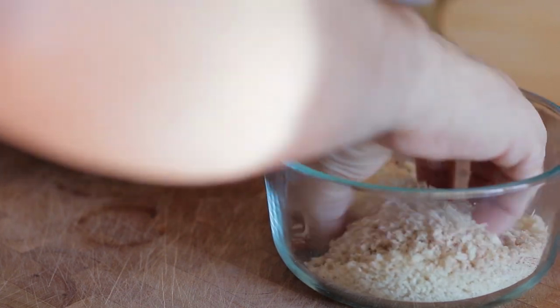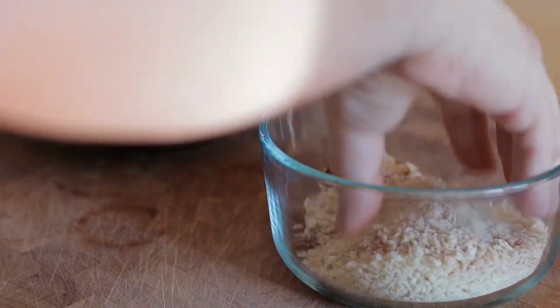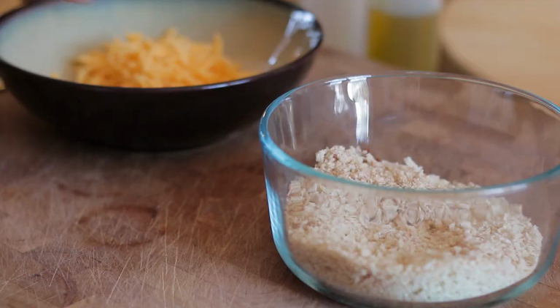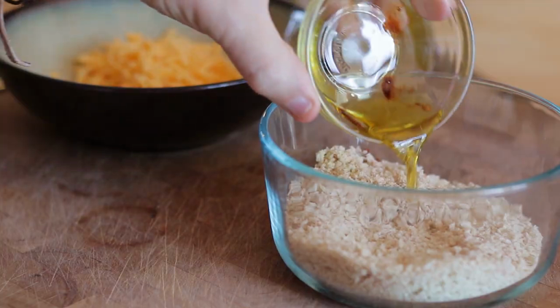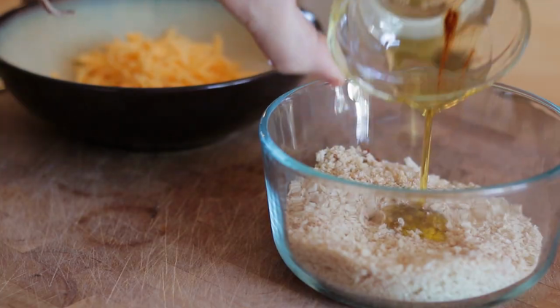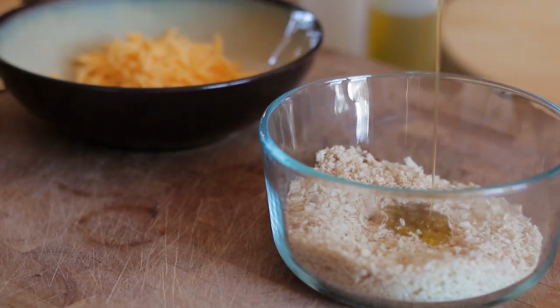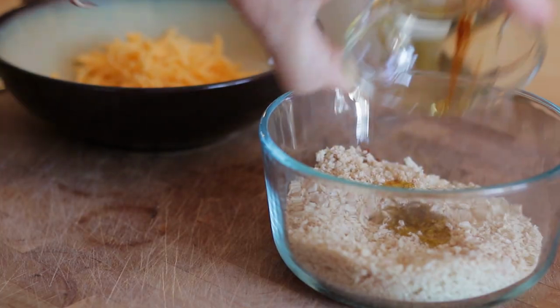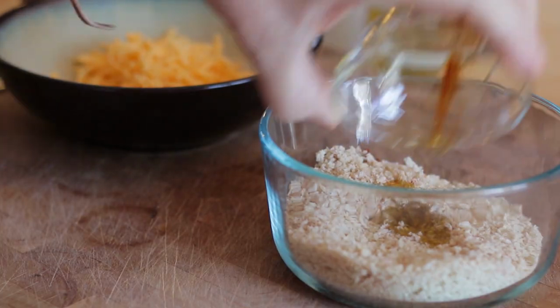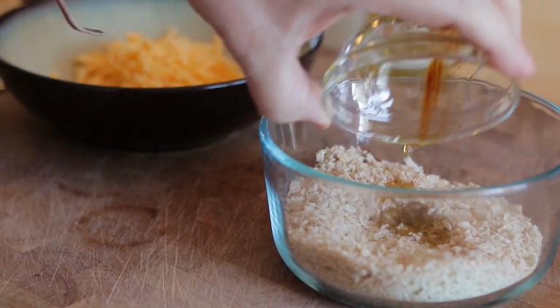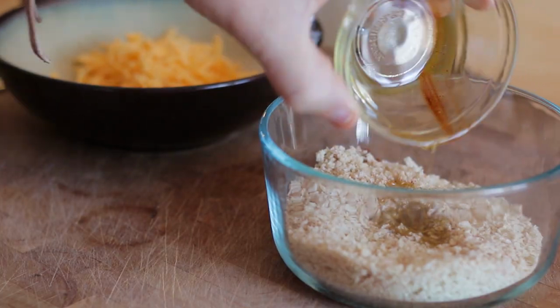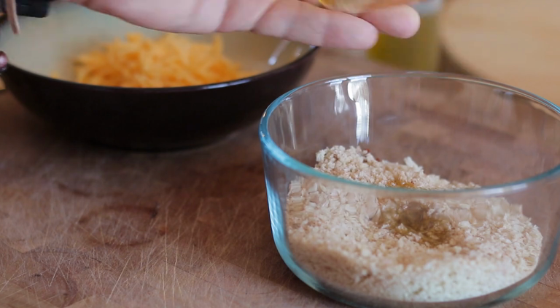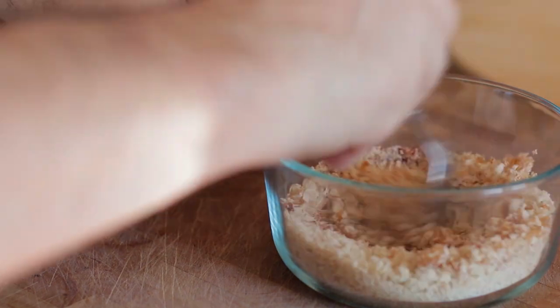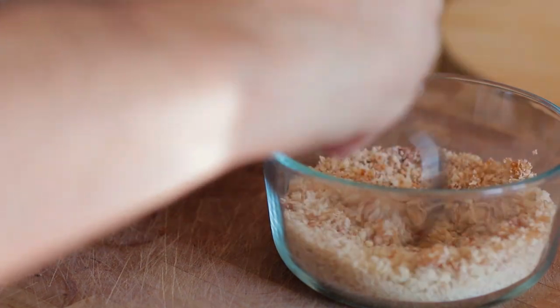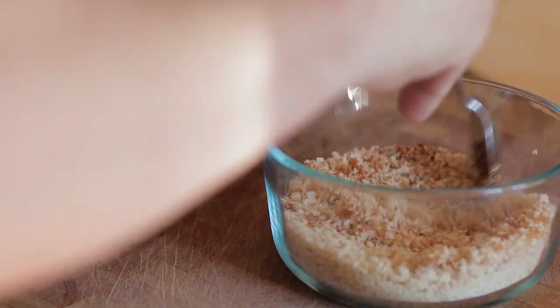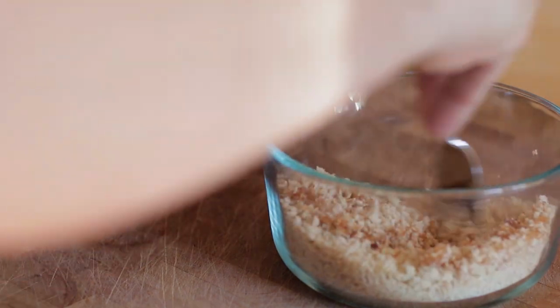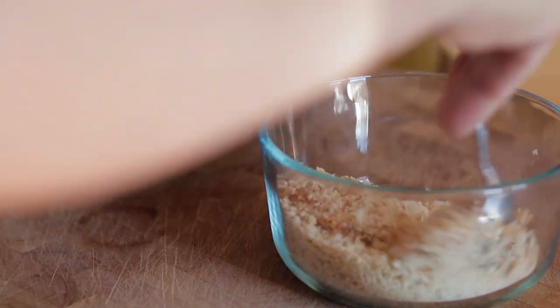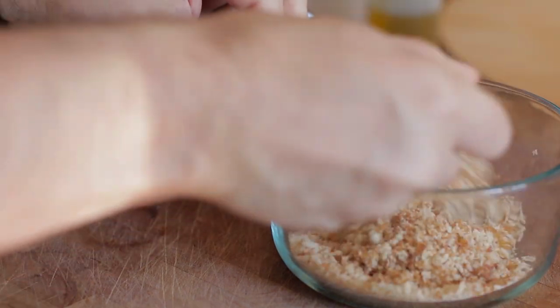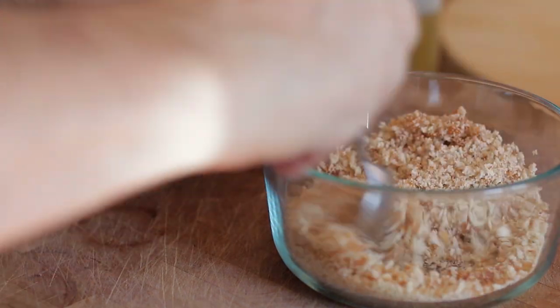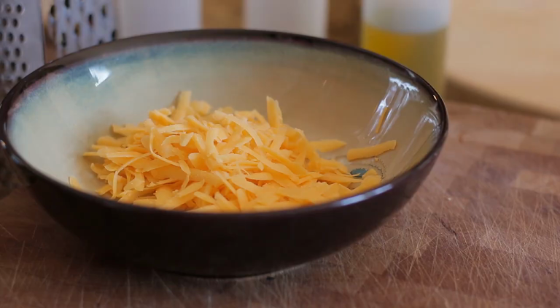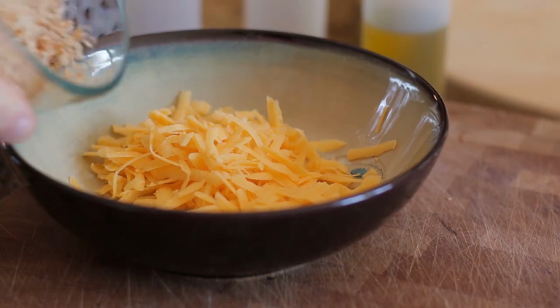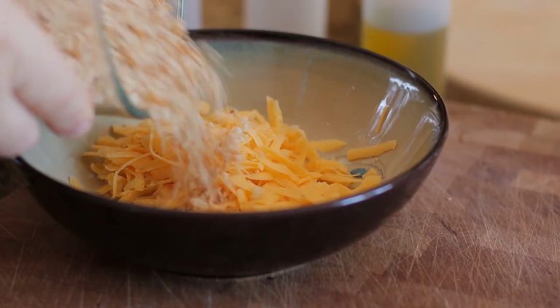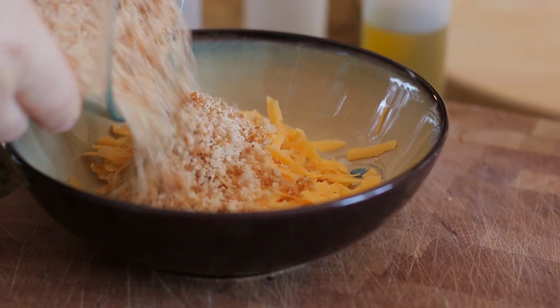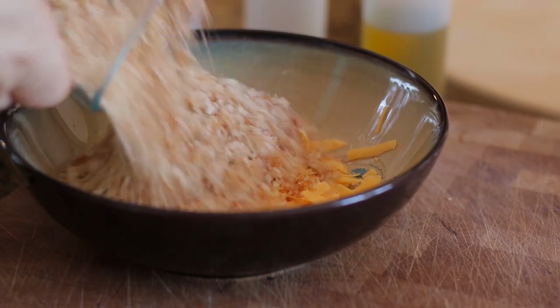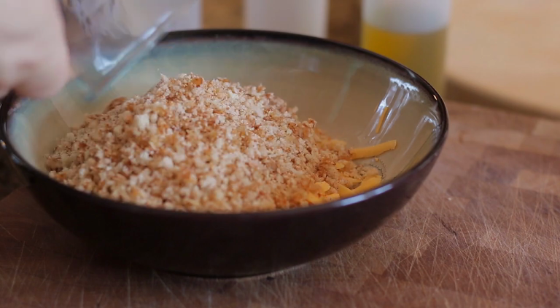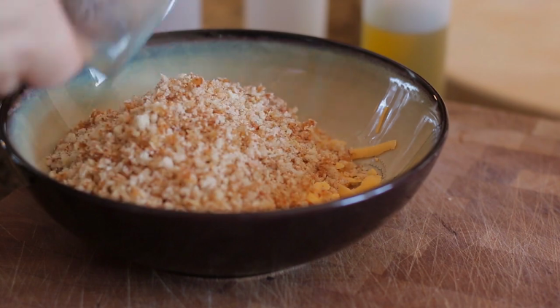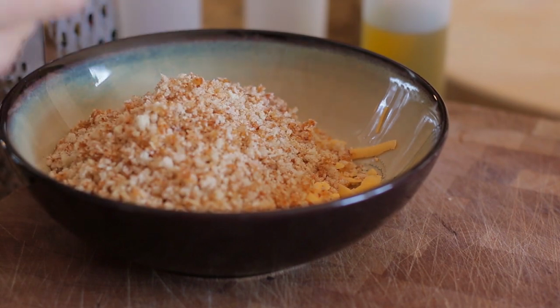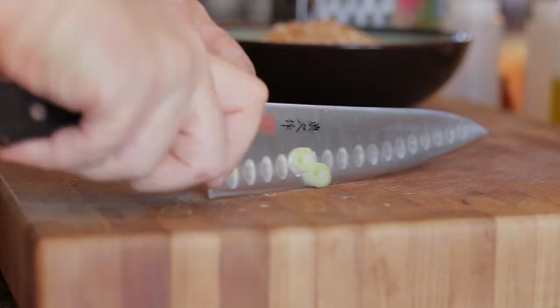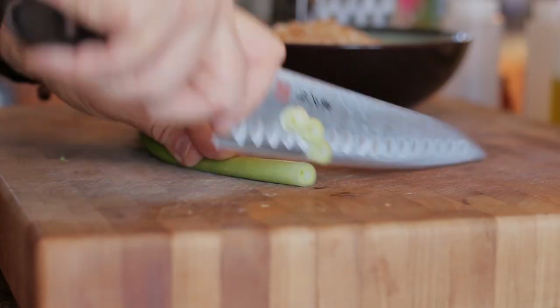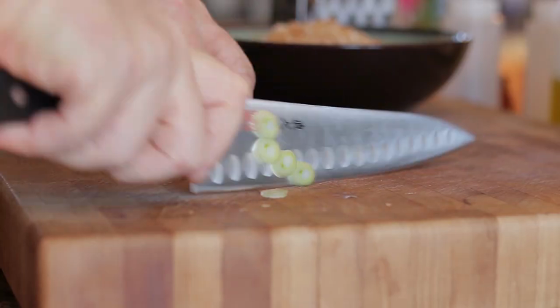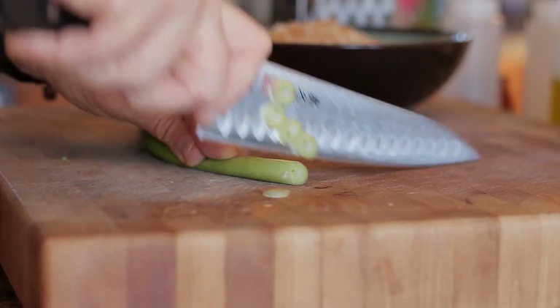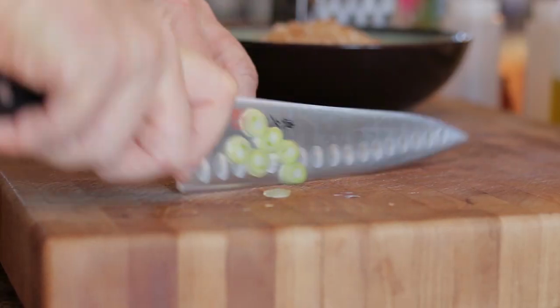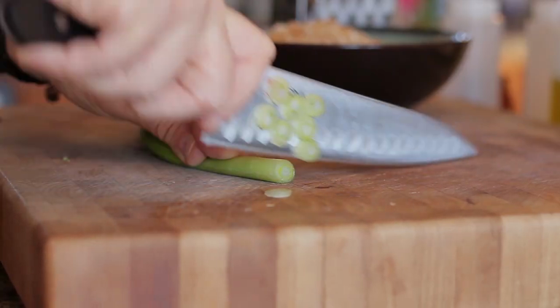Mix well, add olive oil, mix again, add to the cheese, followed by green onion, and mix.